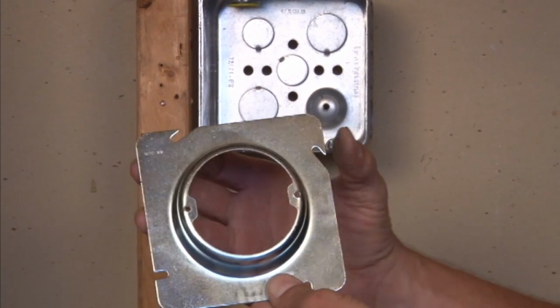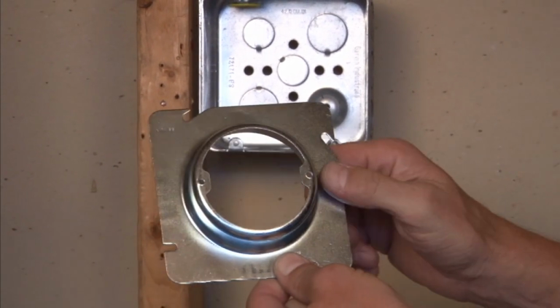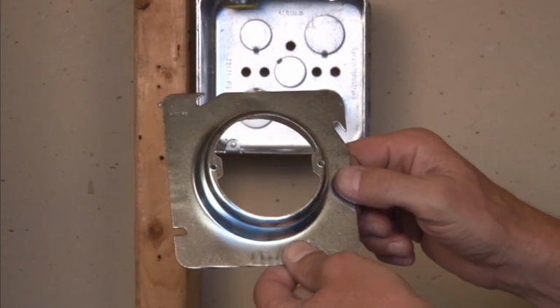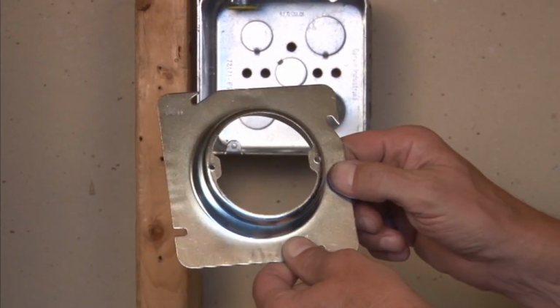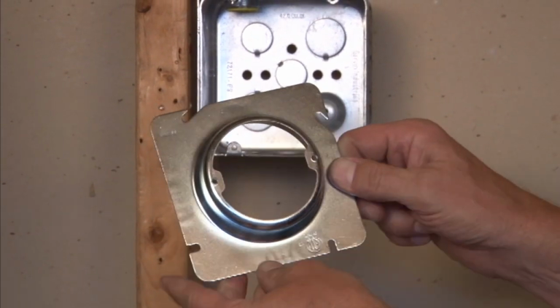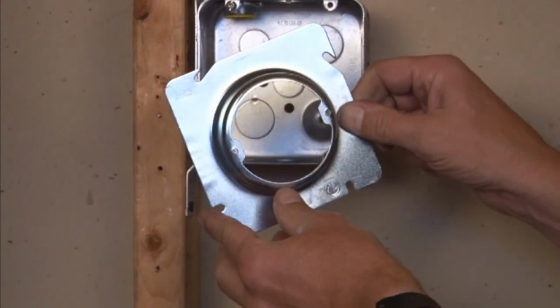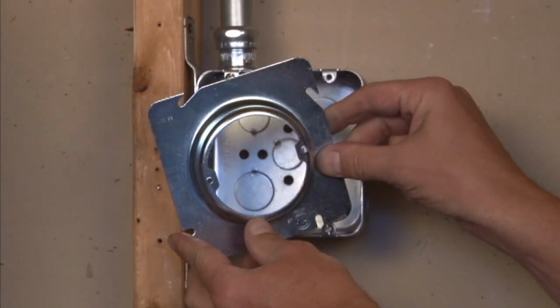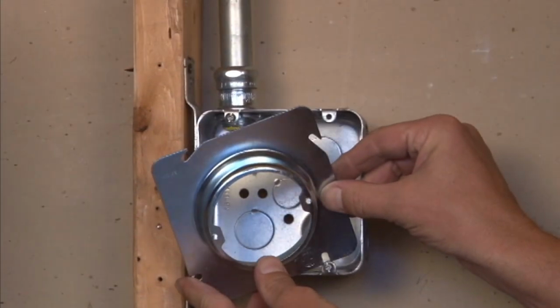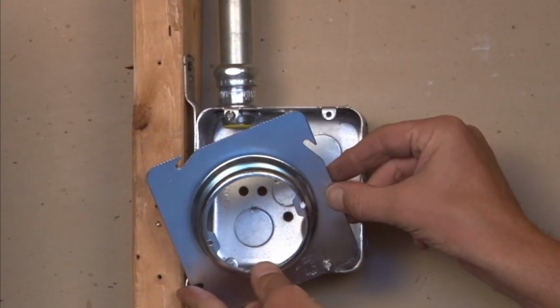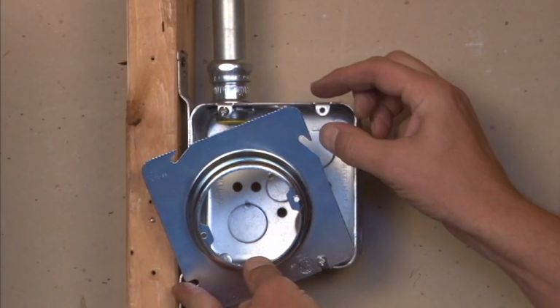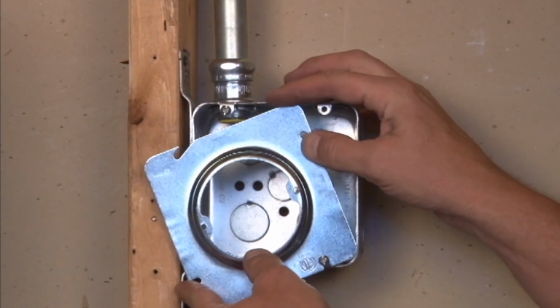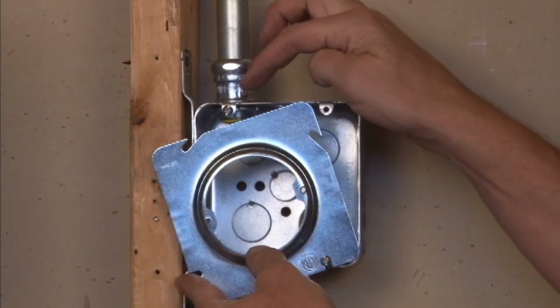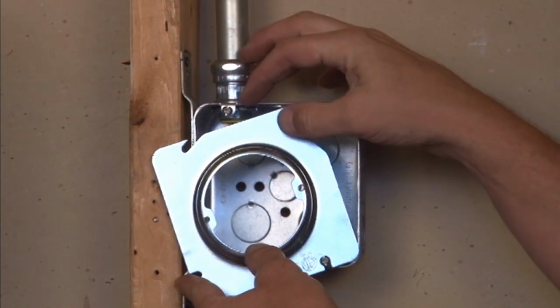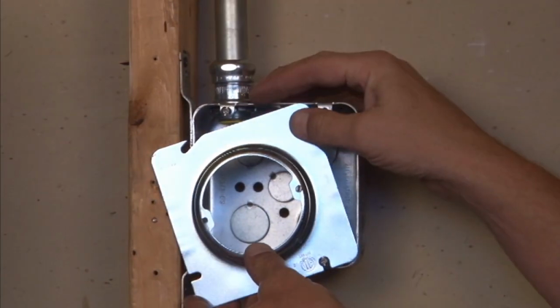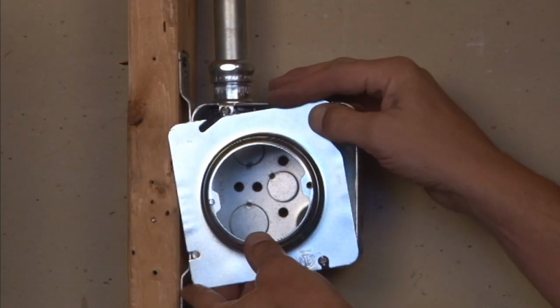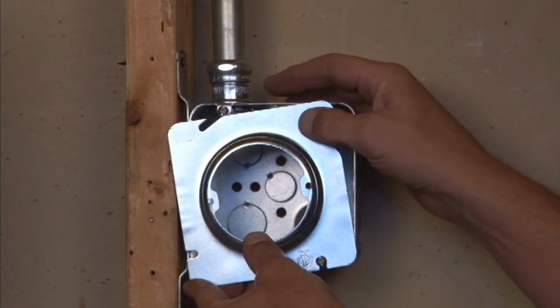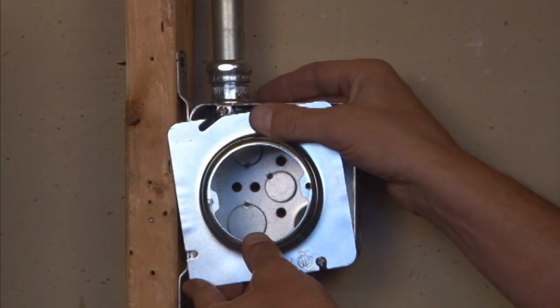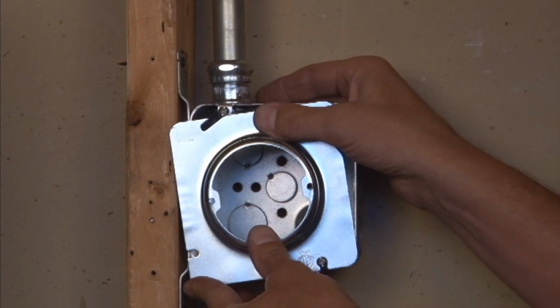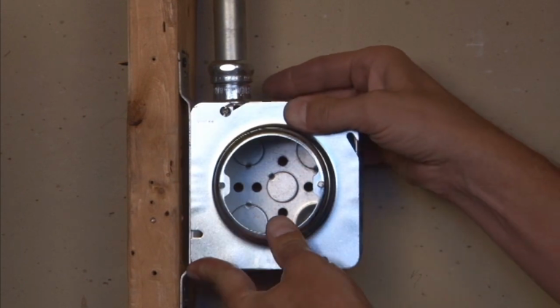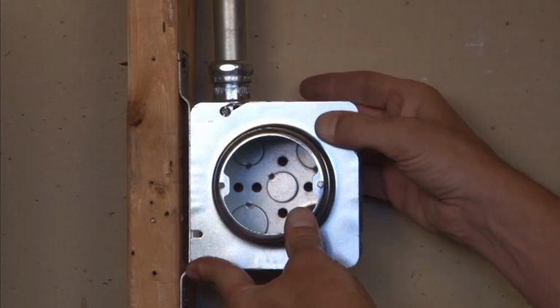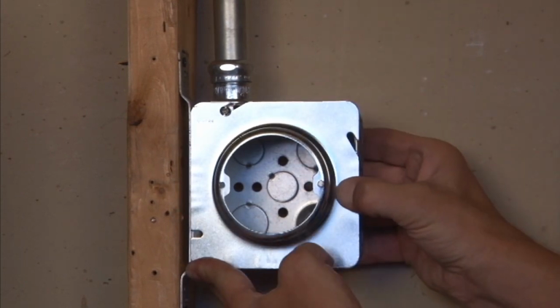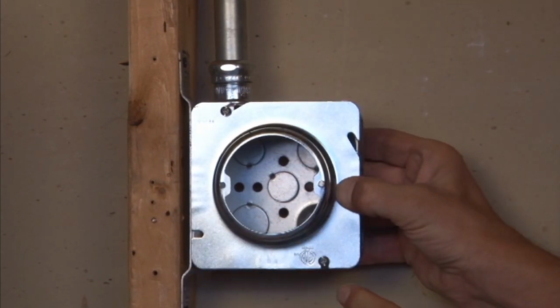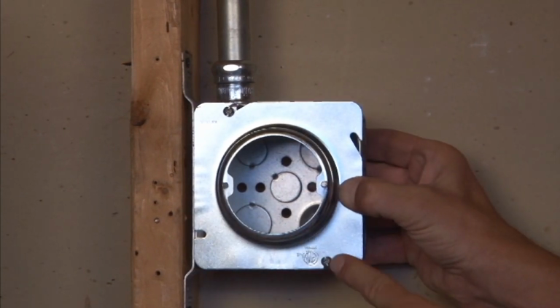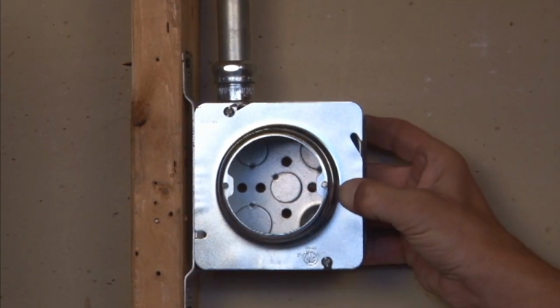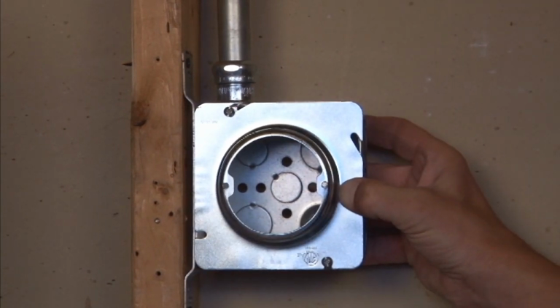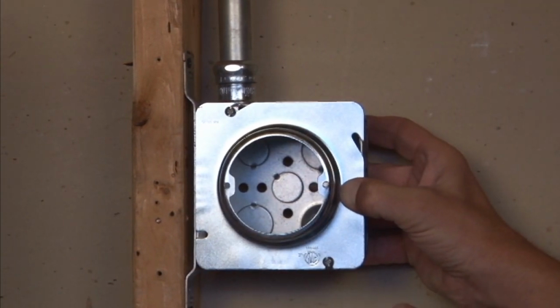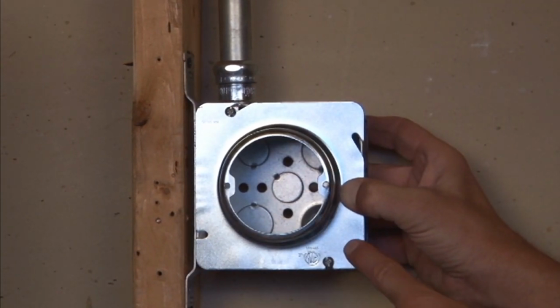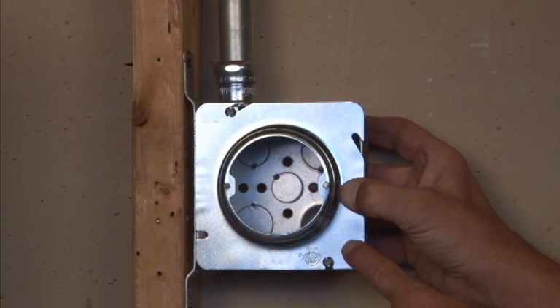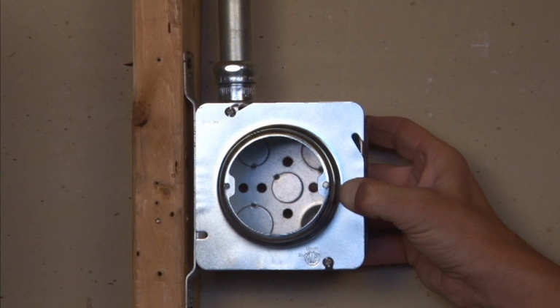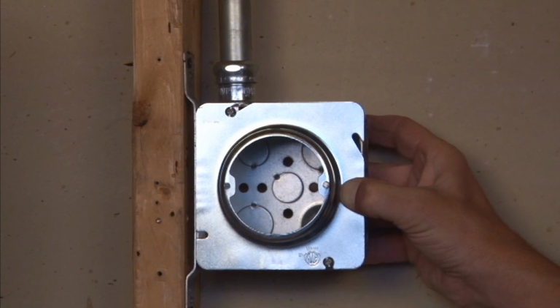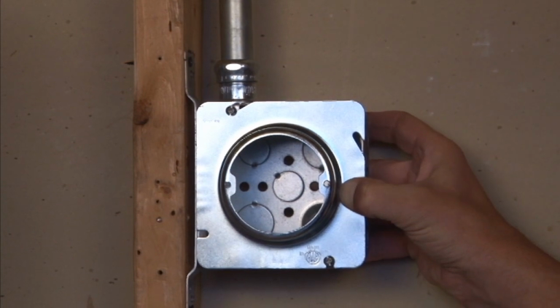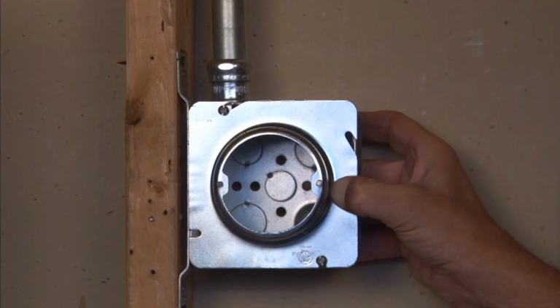This particular unit slides directly onto a 4 11/16 inch box by aligning the slots with the box screws and sliding it right into place. By tightening the box screws you get a good, secure installation from the ring to the box.